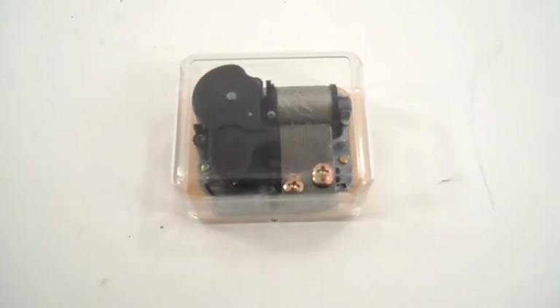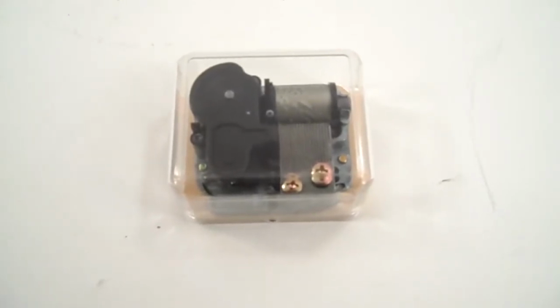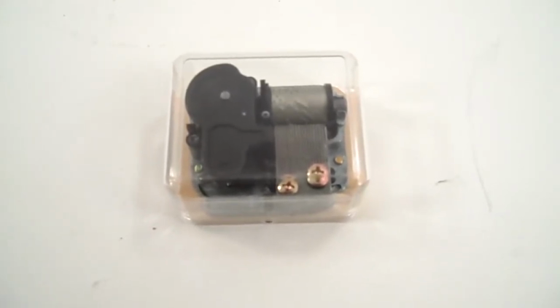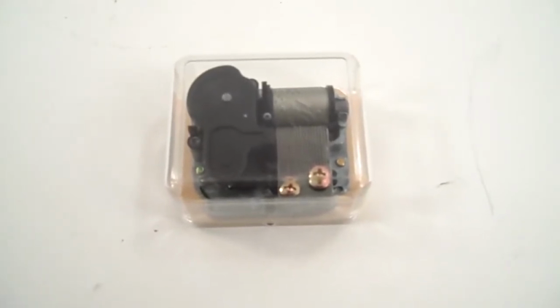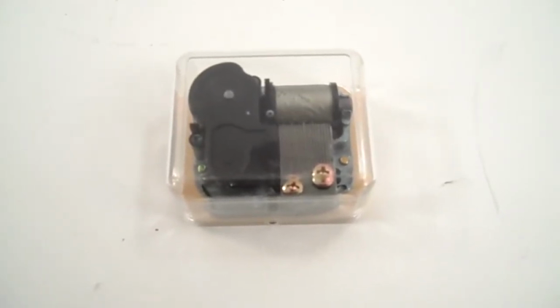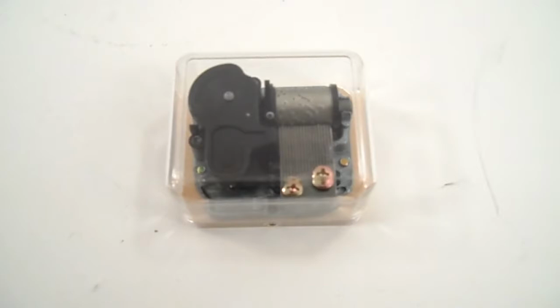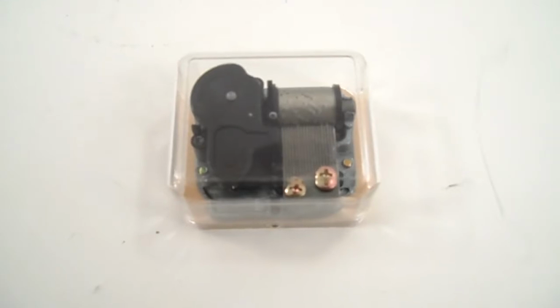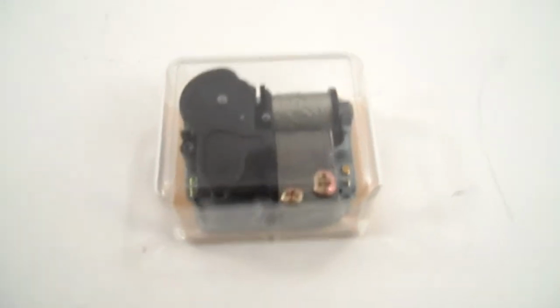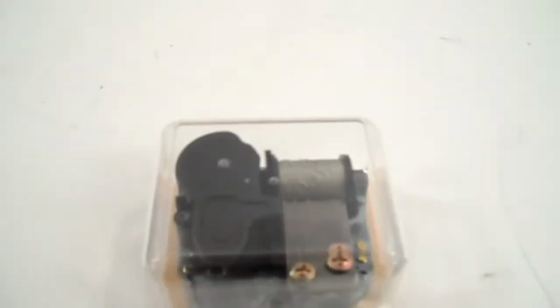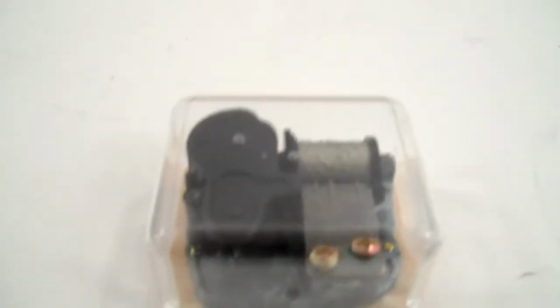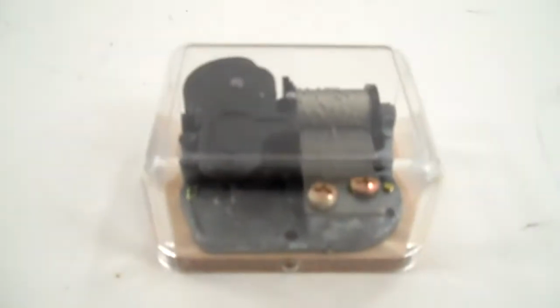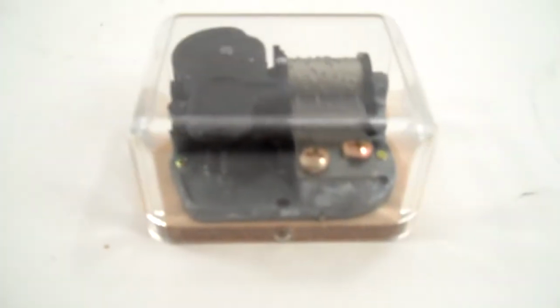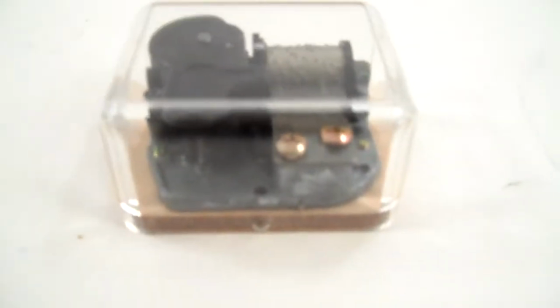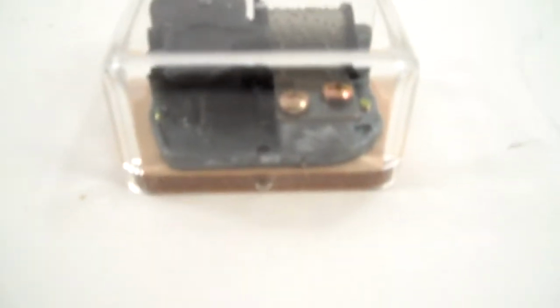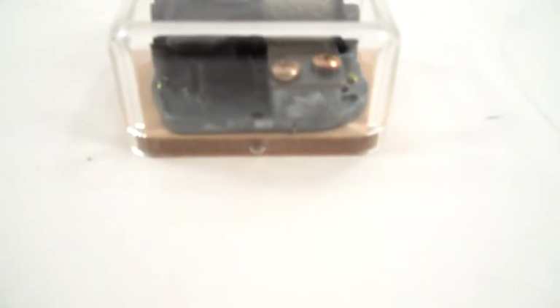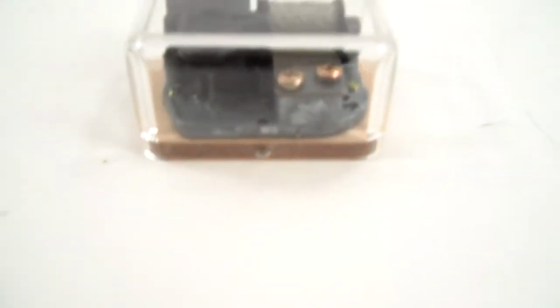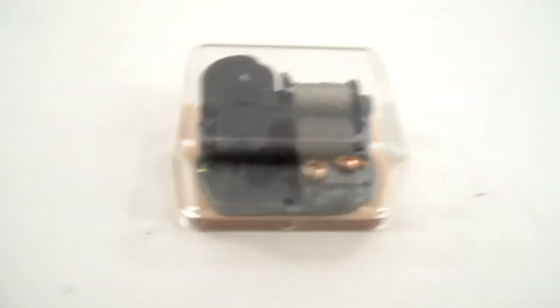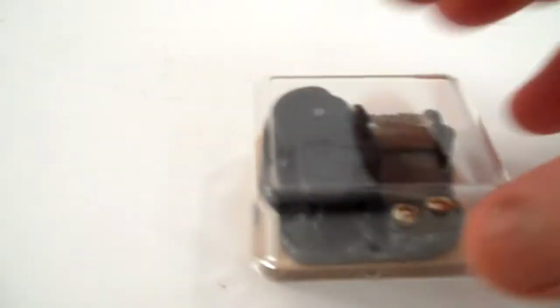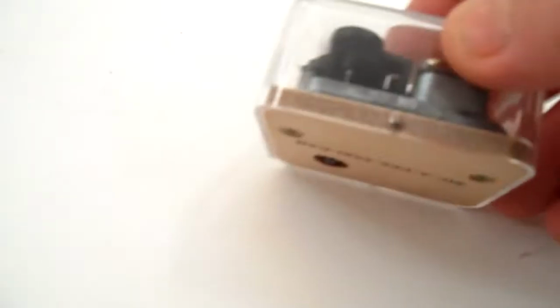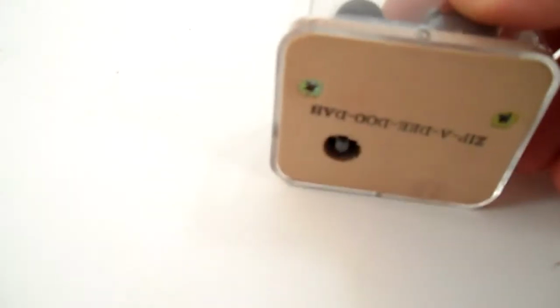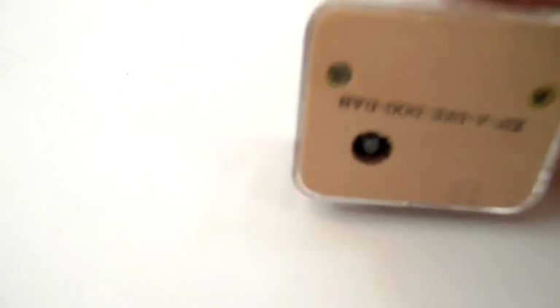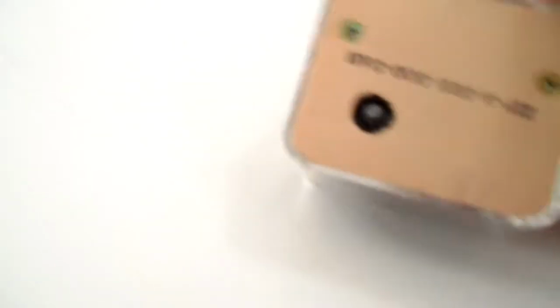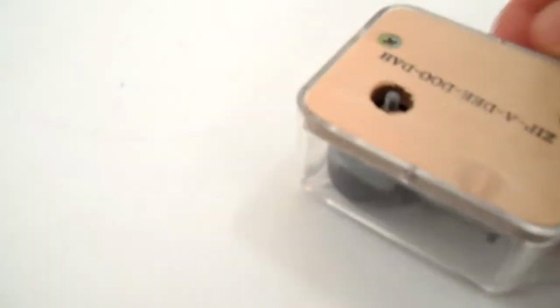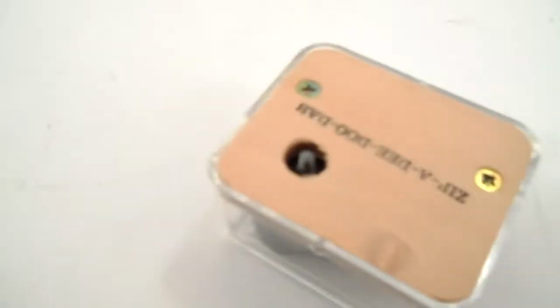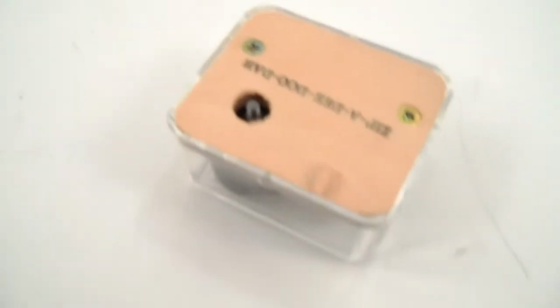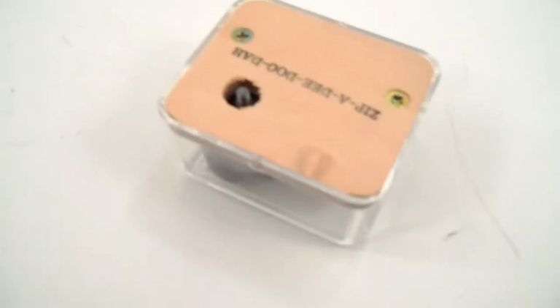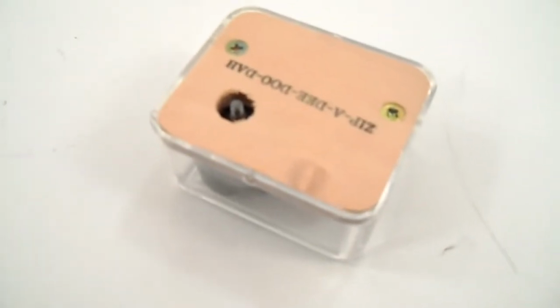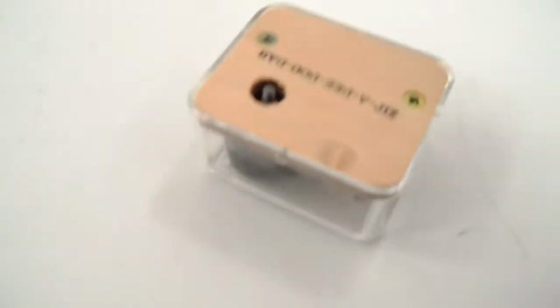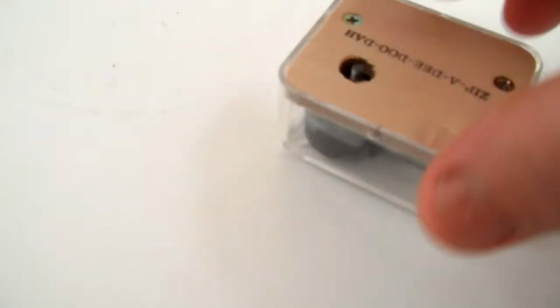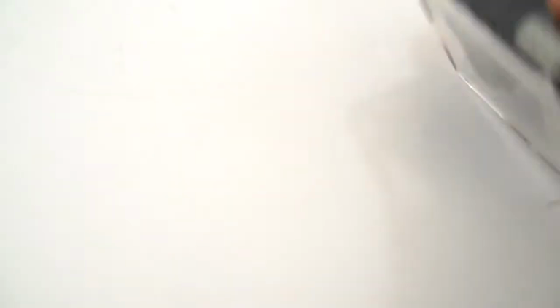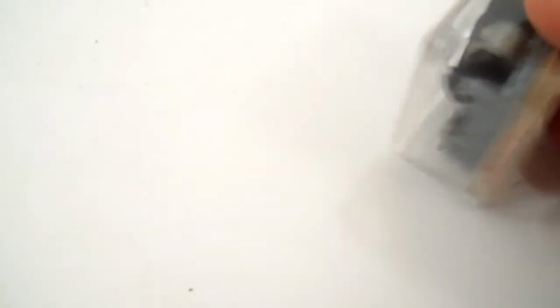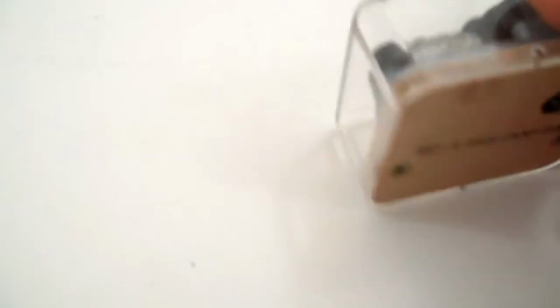Good morning, California. Your Sankyo music box is on its way. It's either a replacement or you can install it just like it is. It comes with no key, as noted in the description.